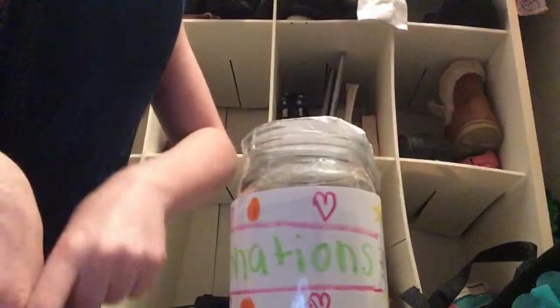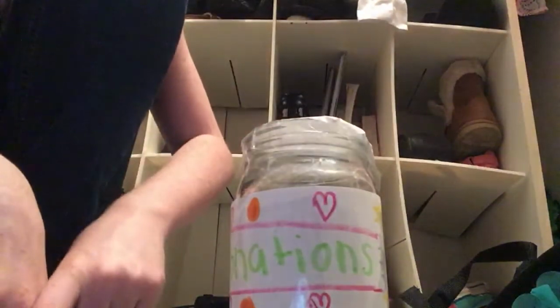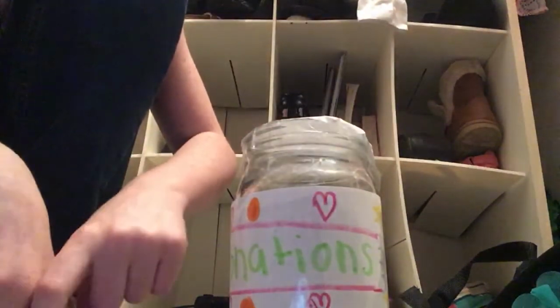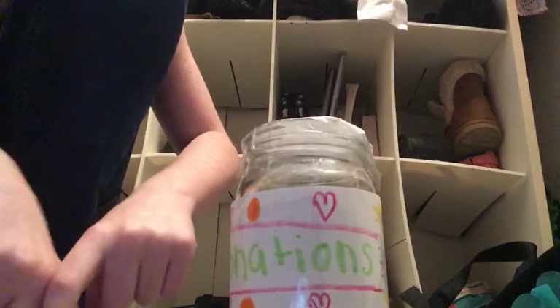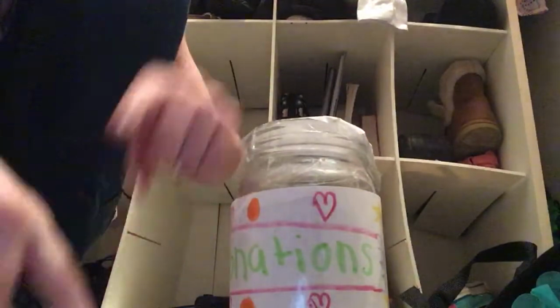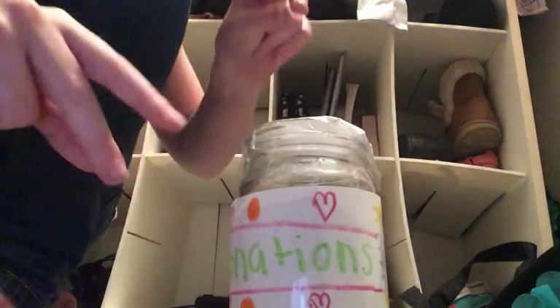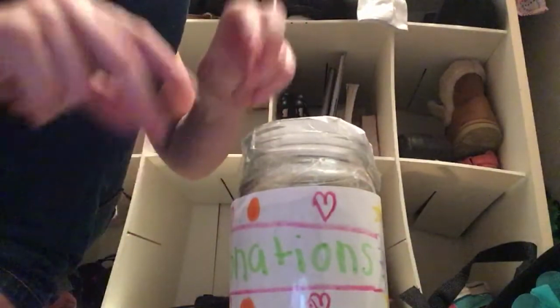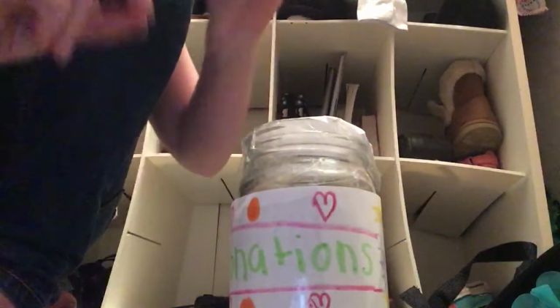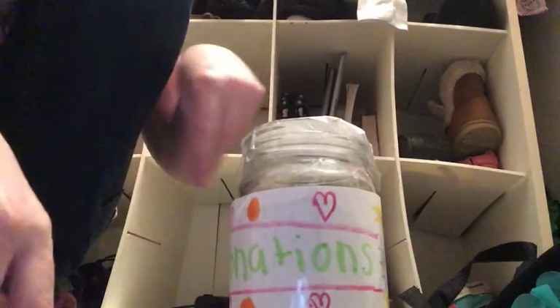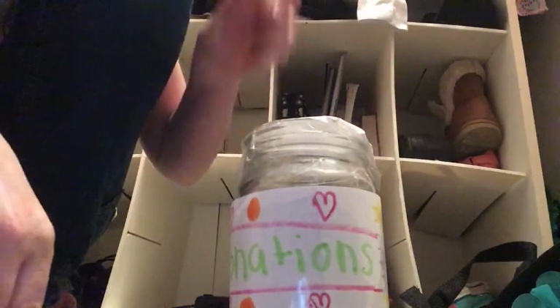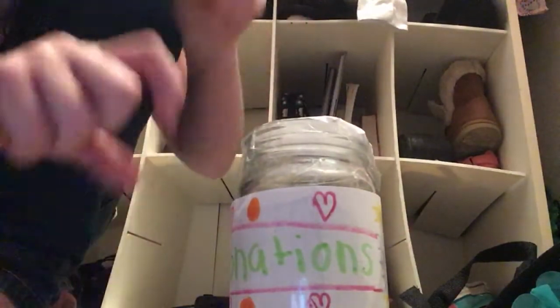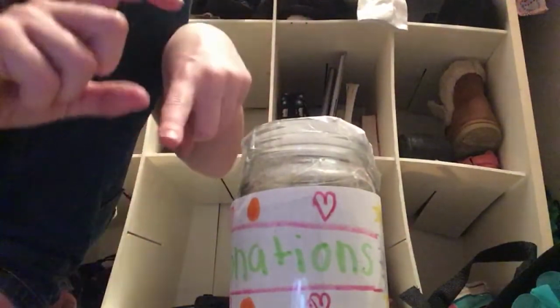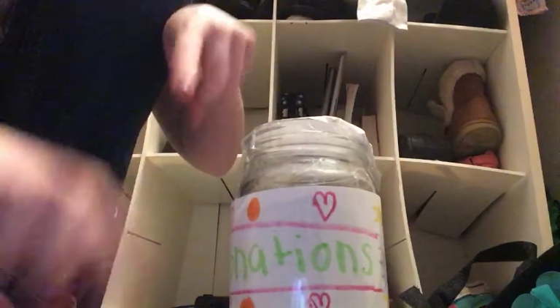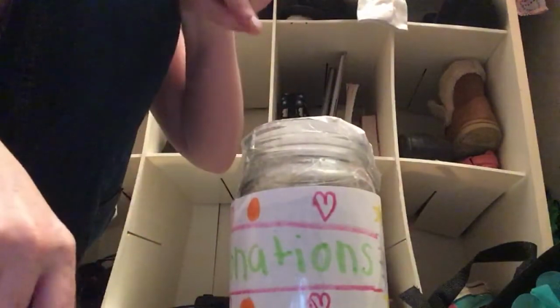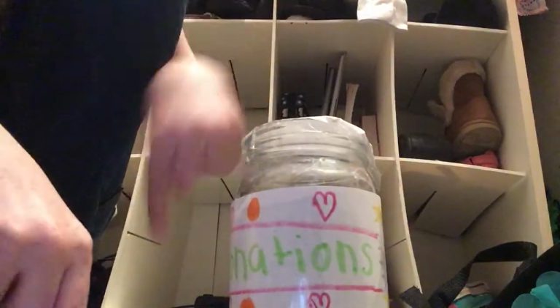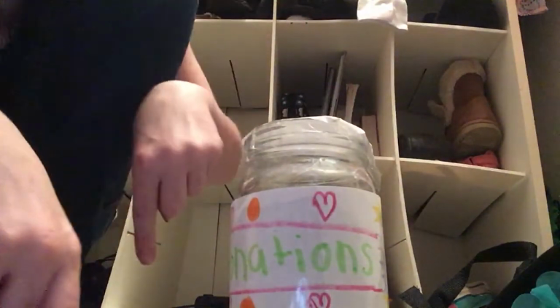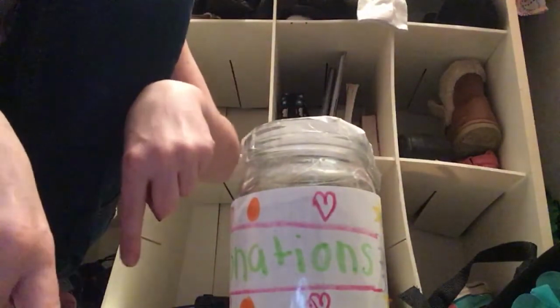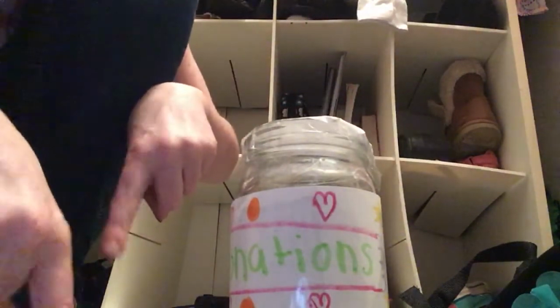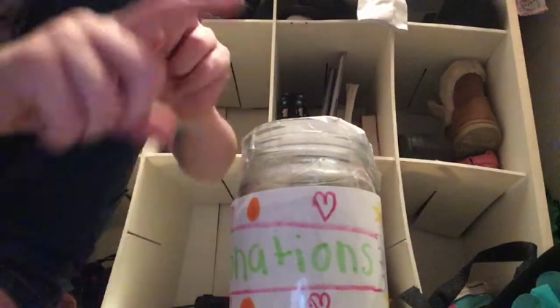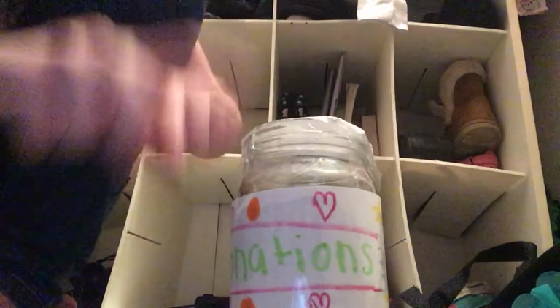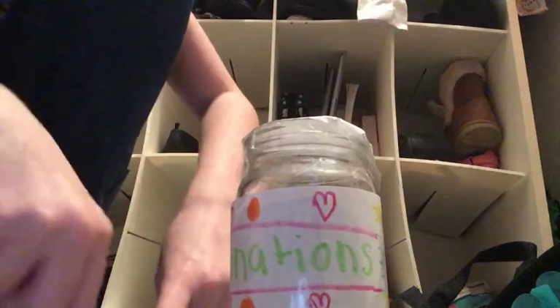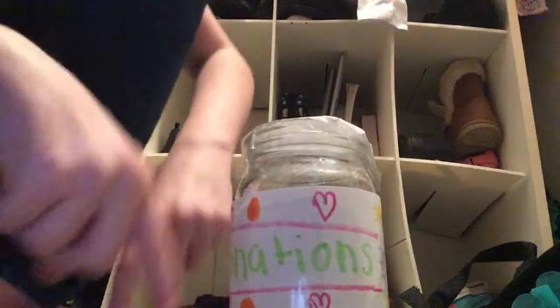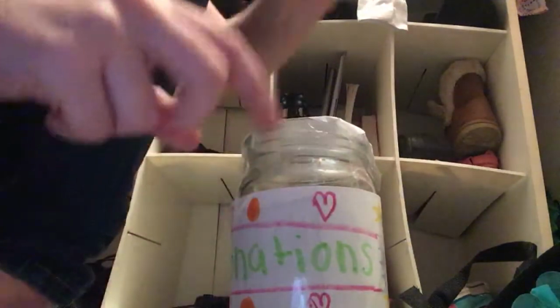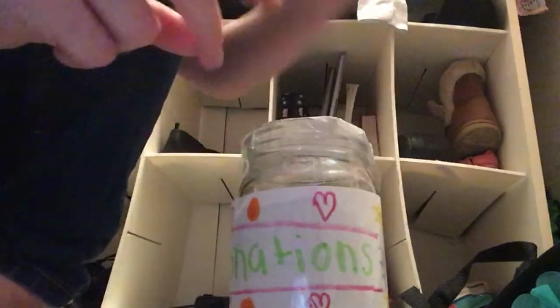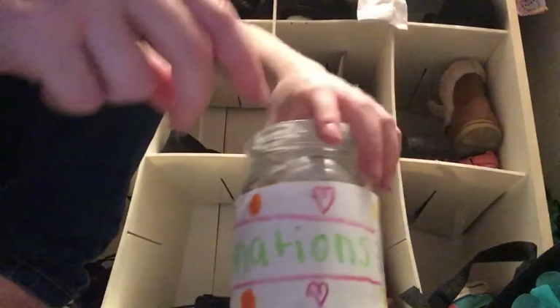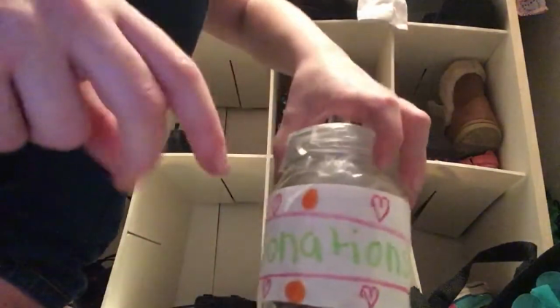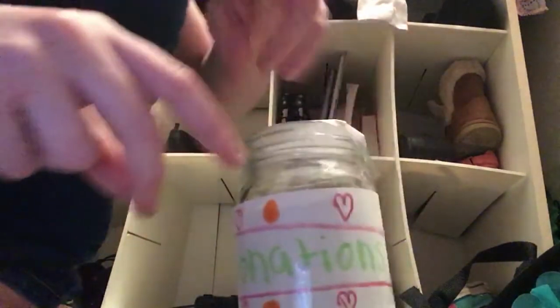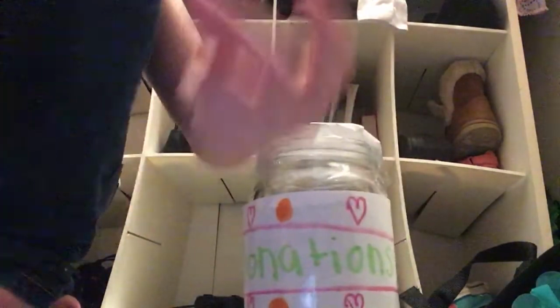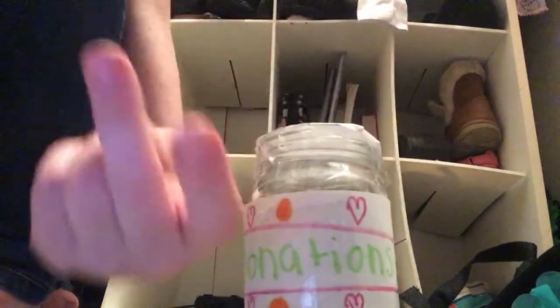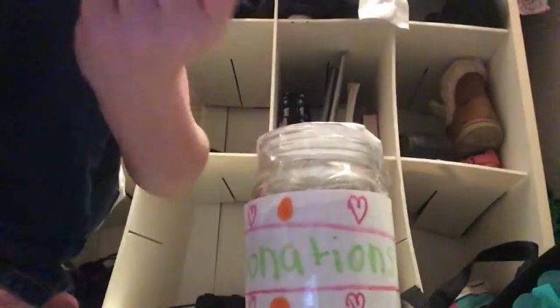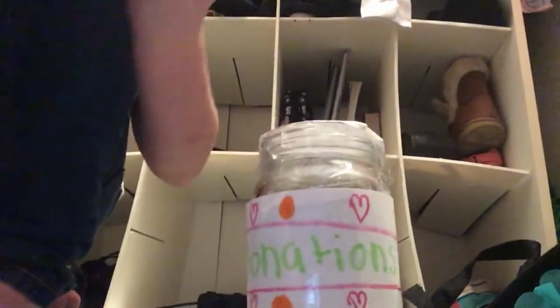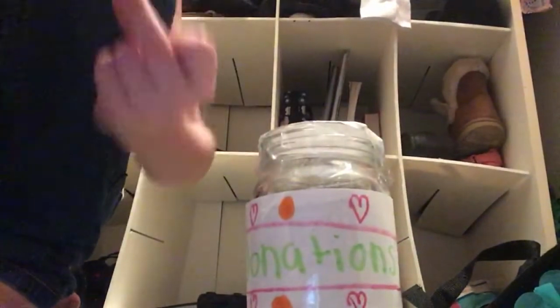Also, this video is a collab with one of my best friends here on YouTube. Her name is Amaya — I'll leave her link down below. I'm going to put up a picture of her right now so you know you're on the right channel.